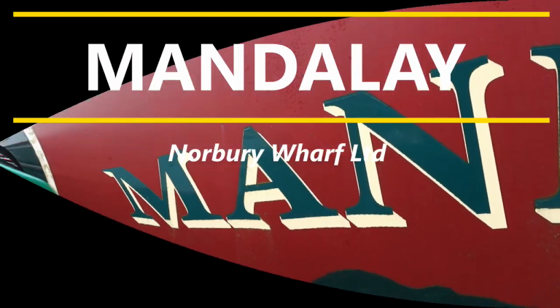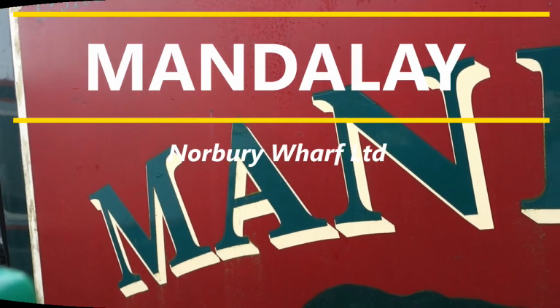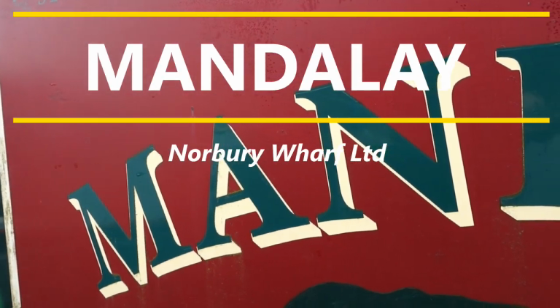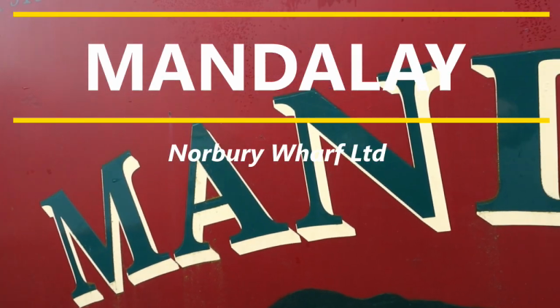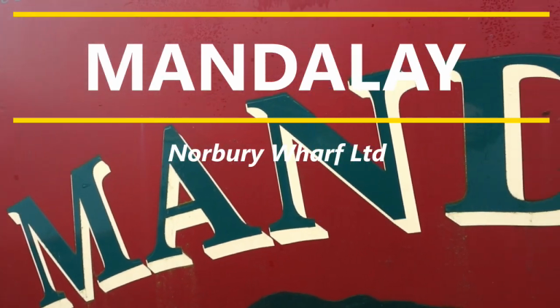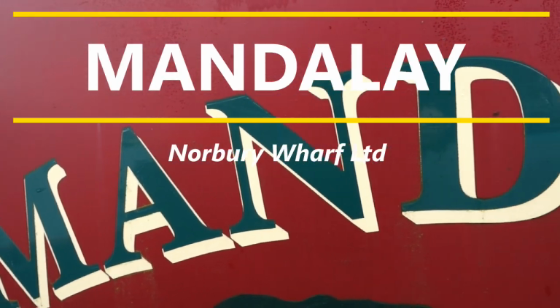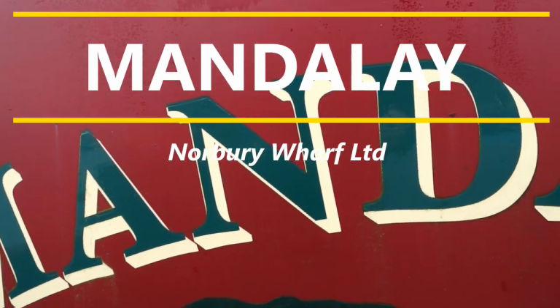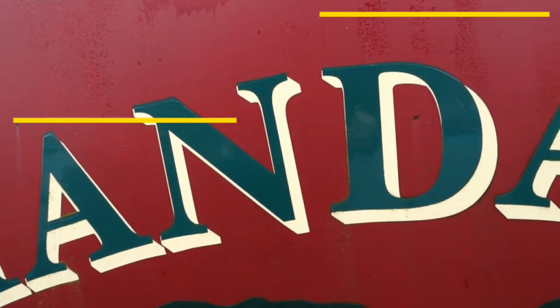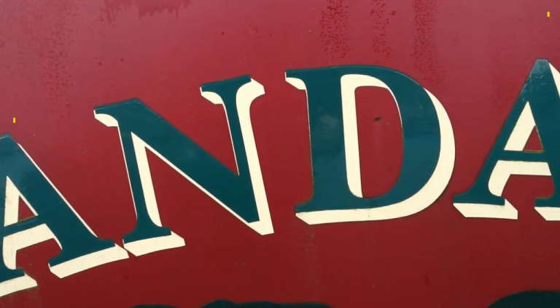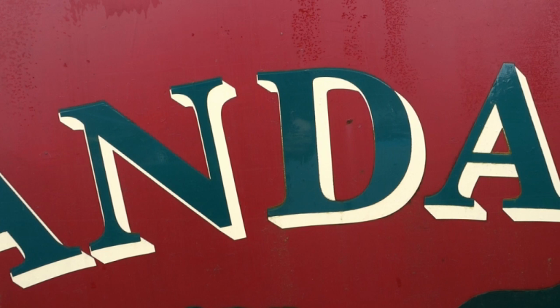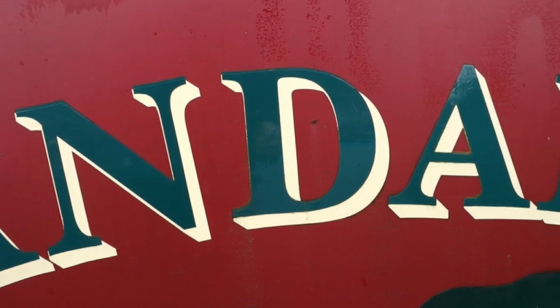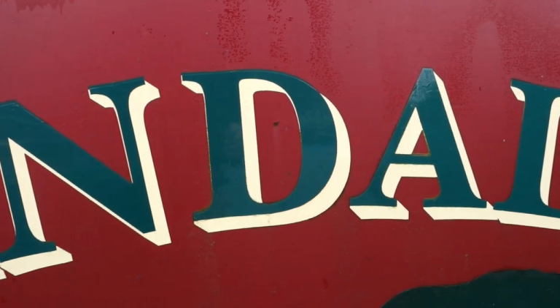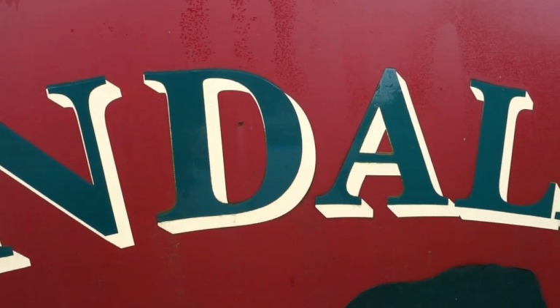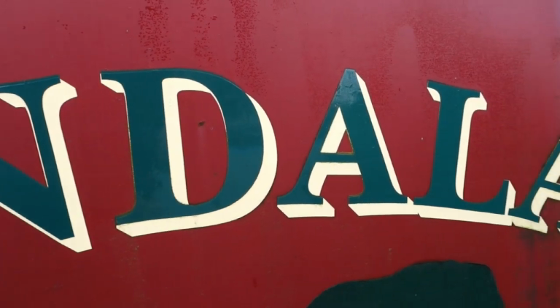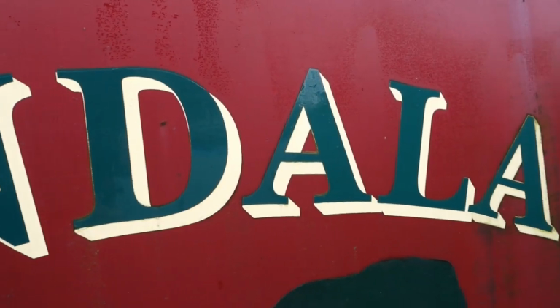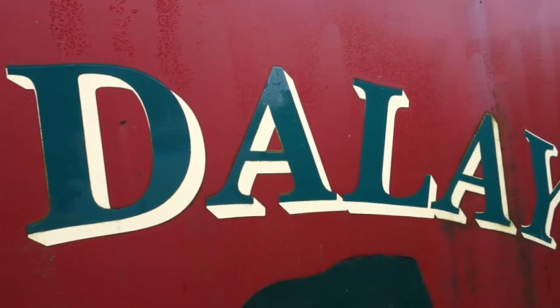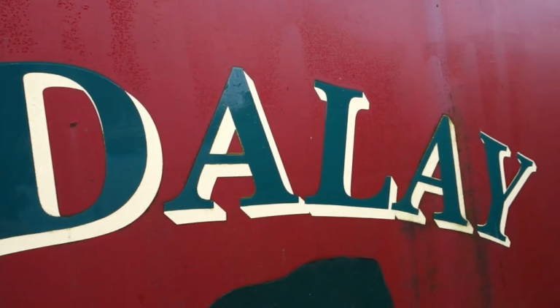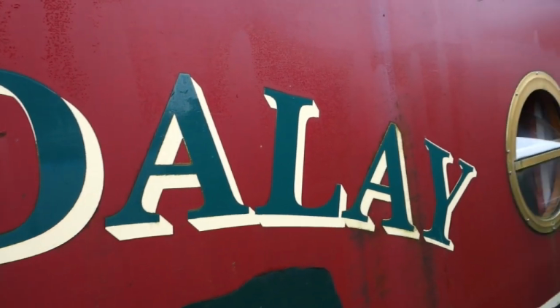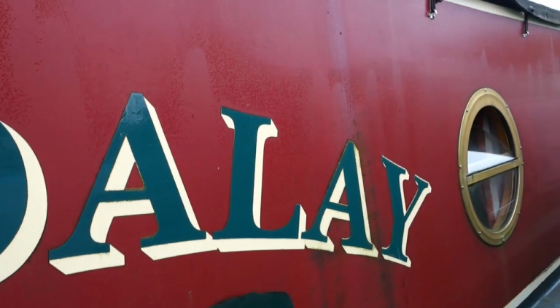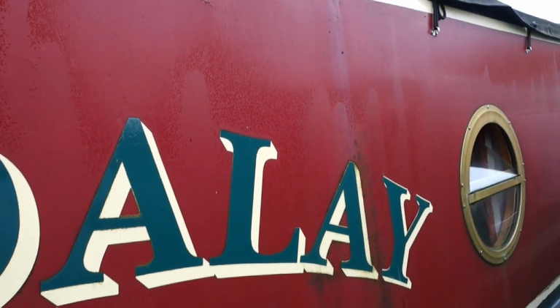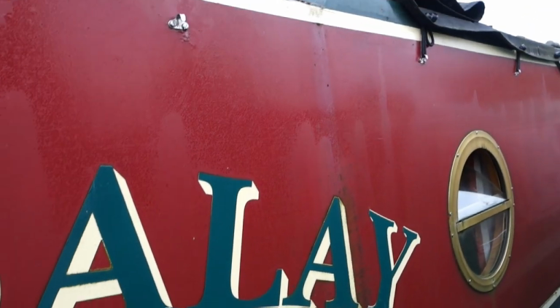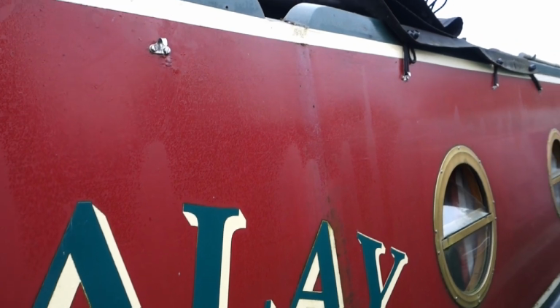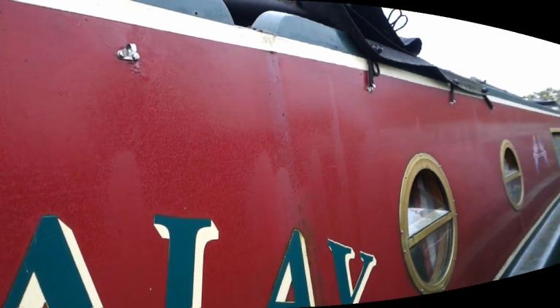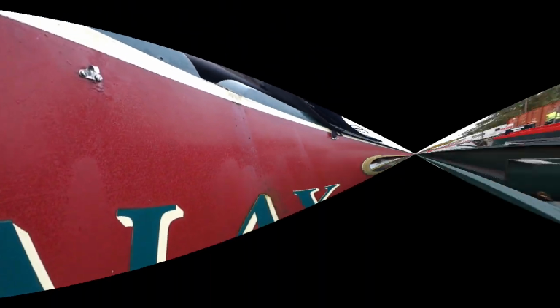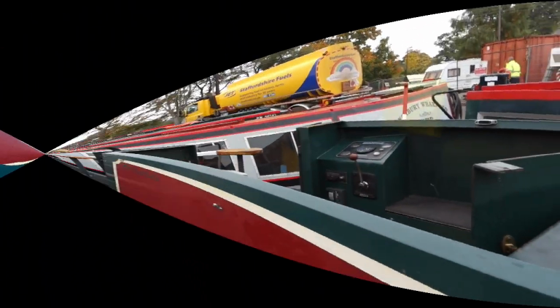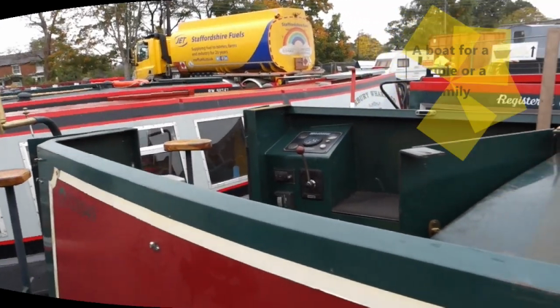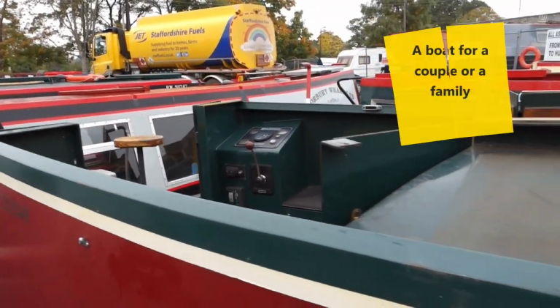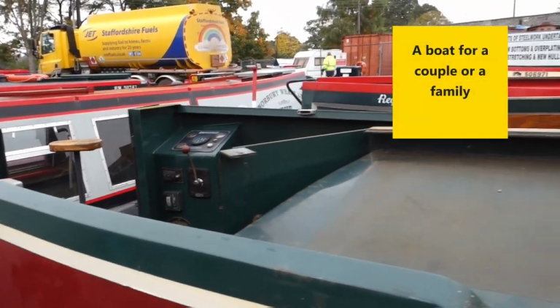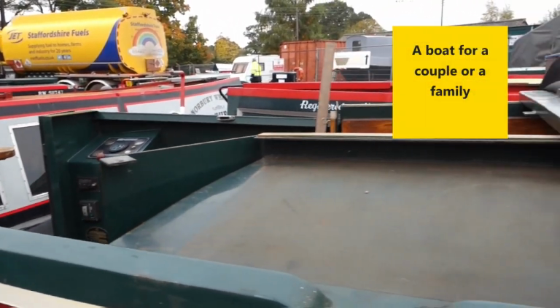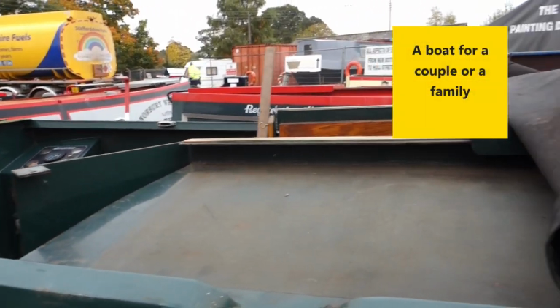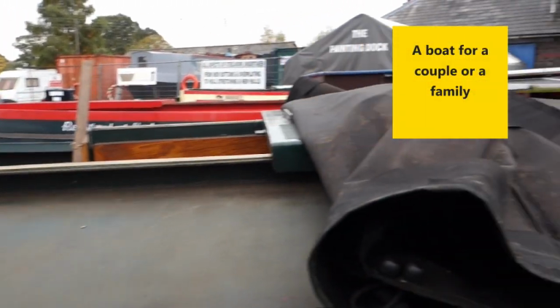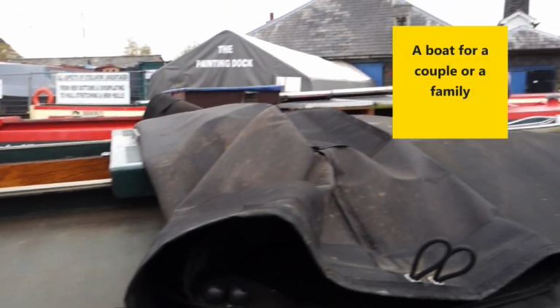Mandalay is a practical 51-foot semi-trad boat equipped with everything for long cruises or living on board, currently with two berths. She can be a couples boat or easily become a family boat.